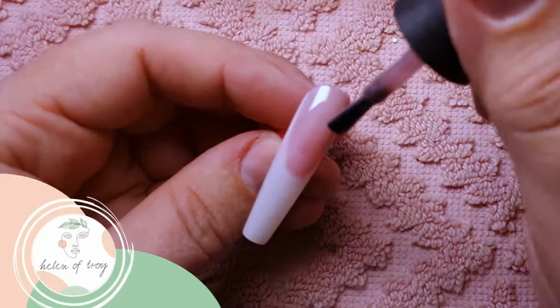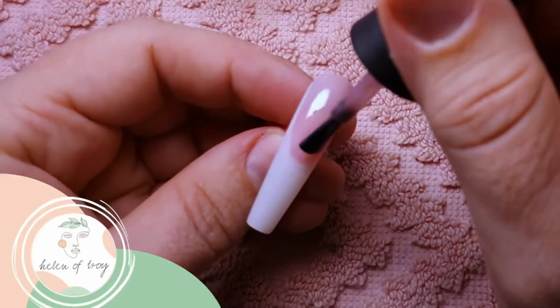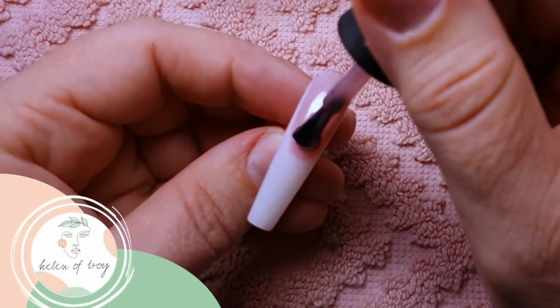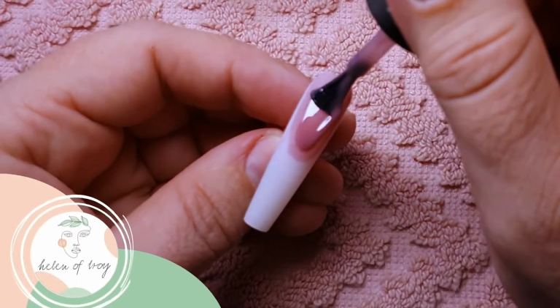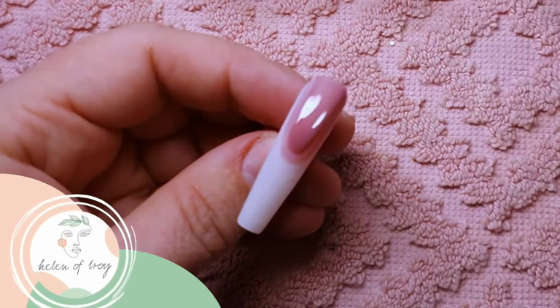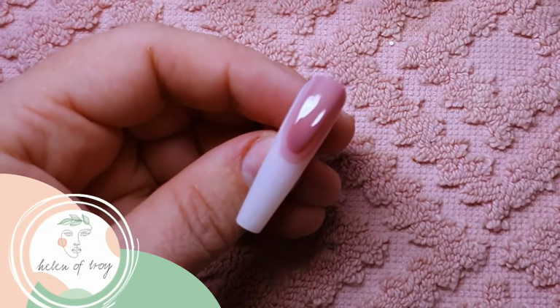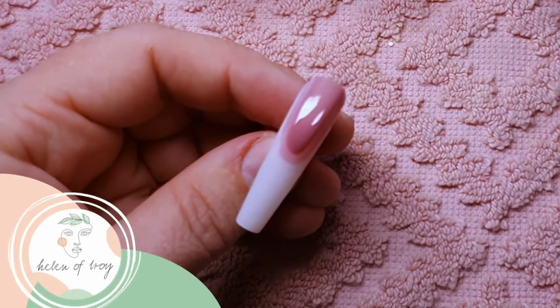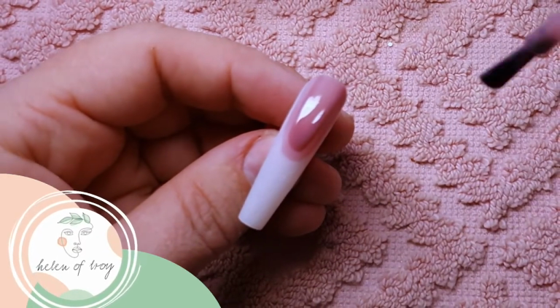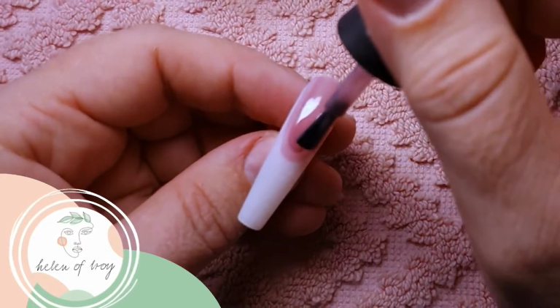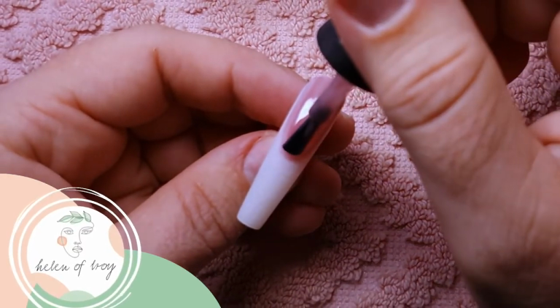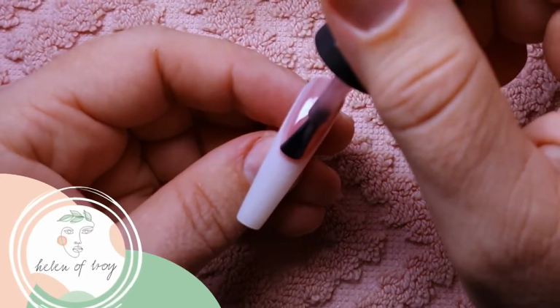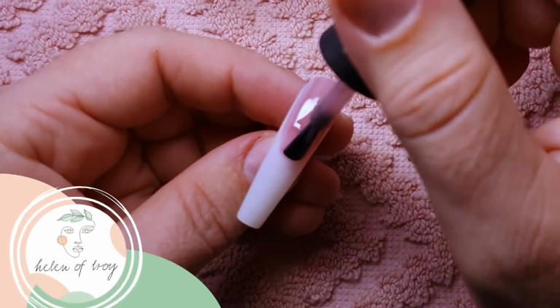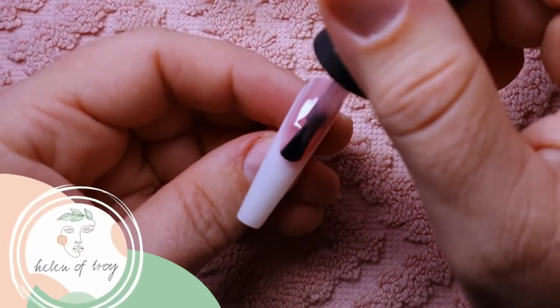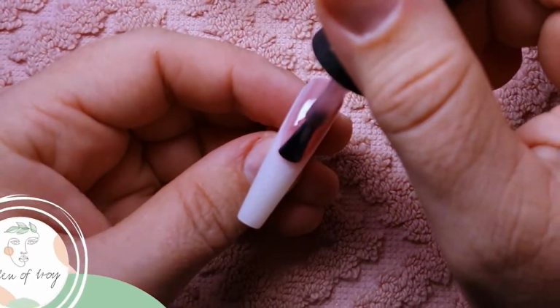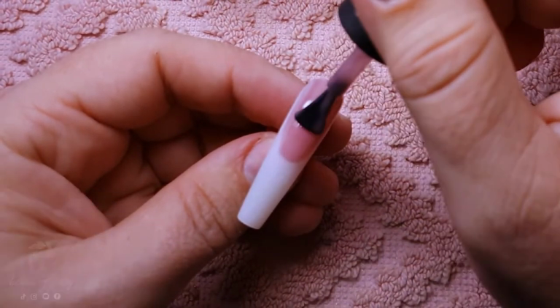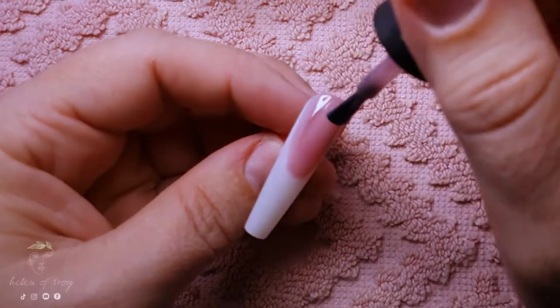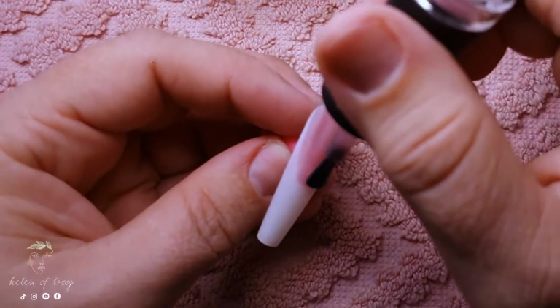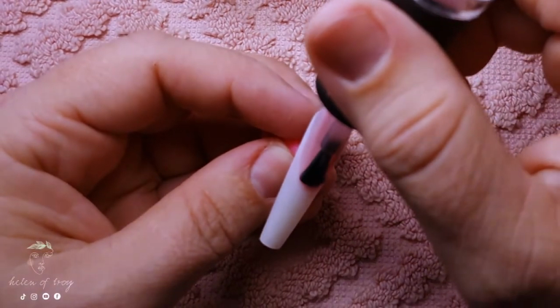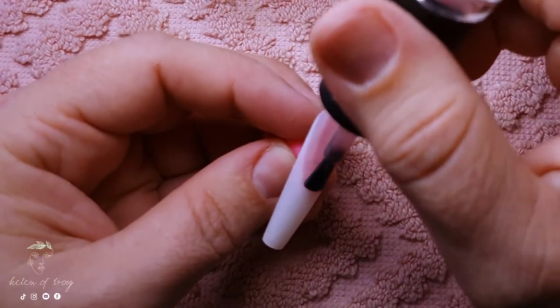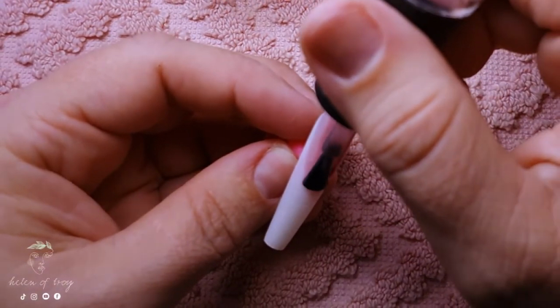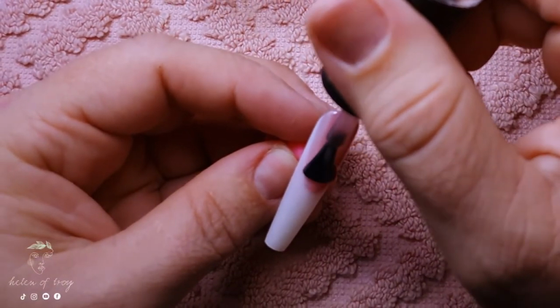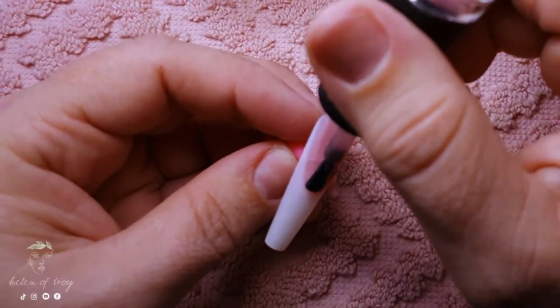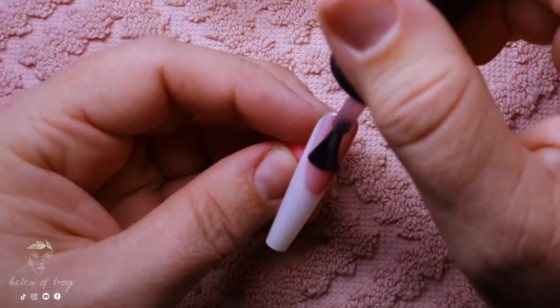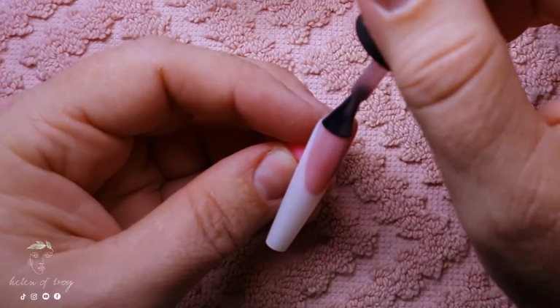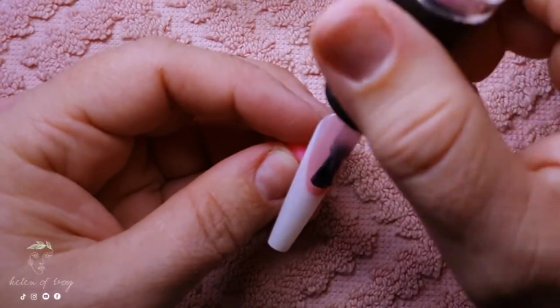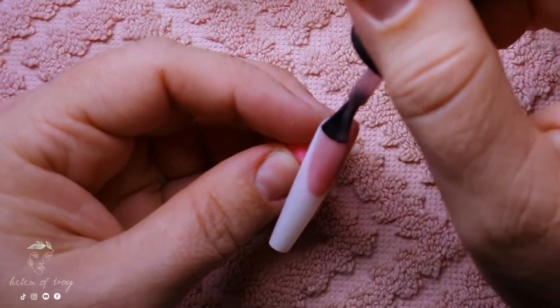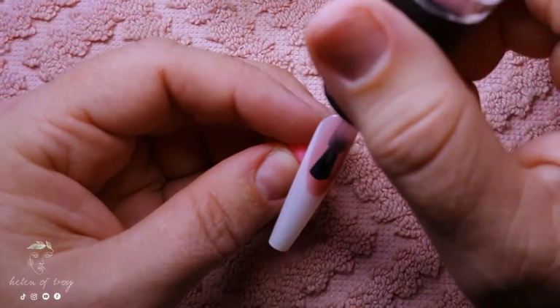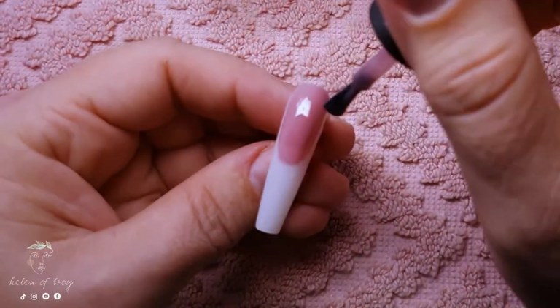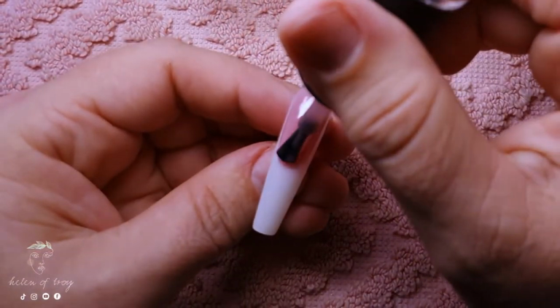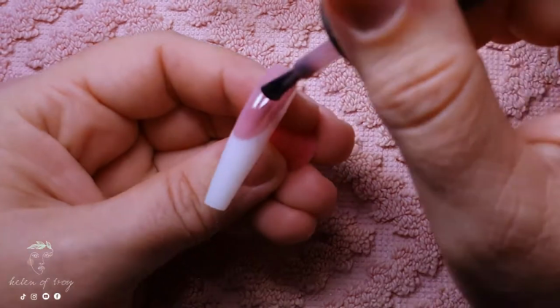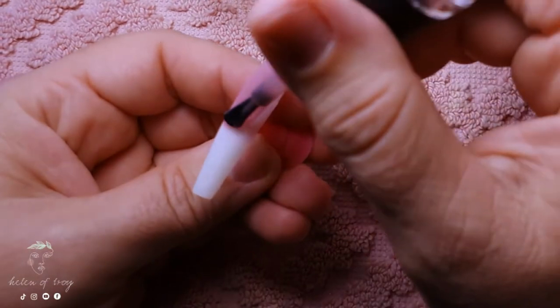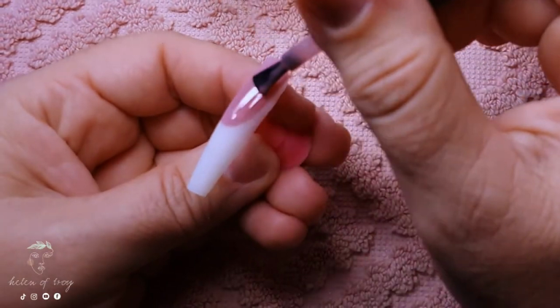Are you a blushing bride-to-be who doesn't want traditional French nails or plain cream nails for your big day? Well, stick around because this video may be for you. Hello my lovelies, welcome back to my channel.